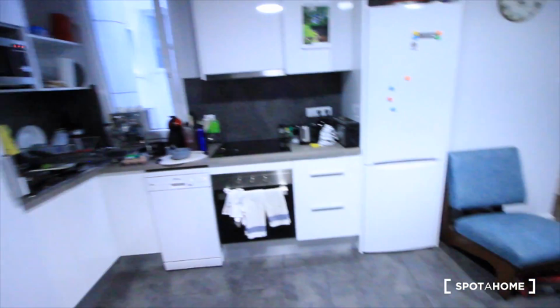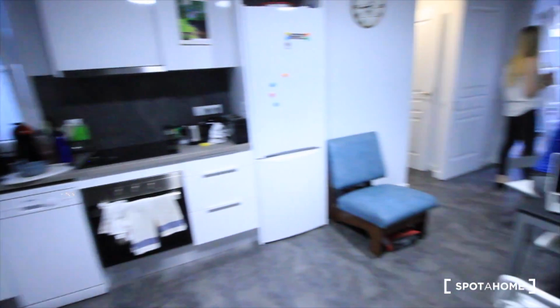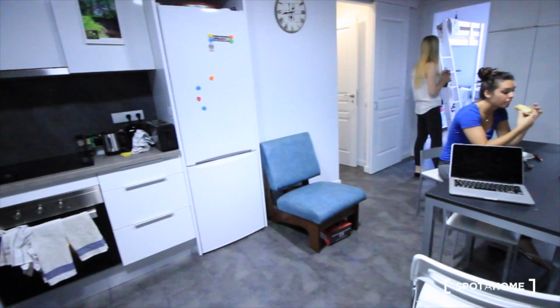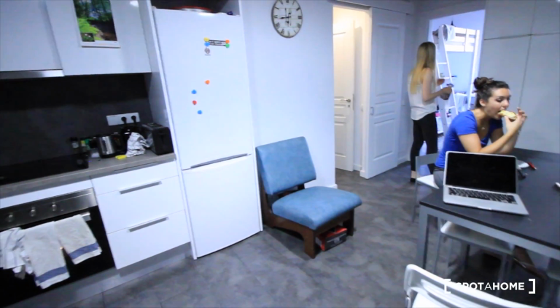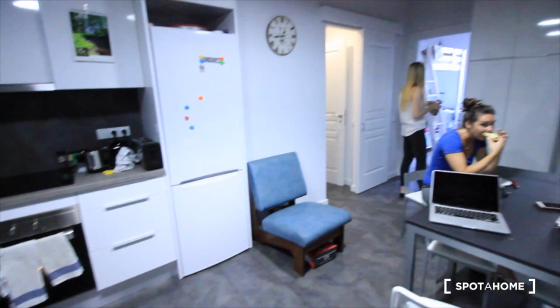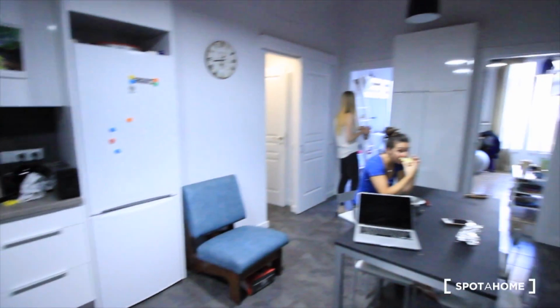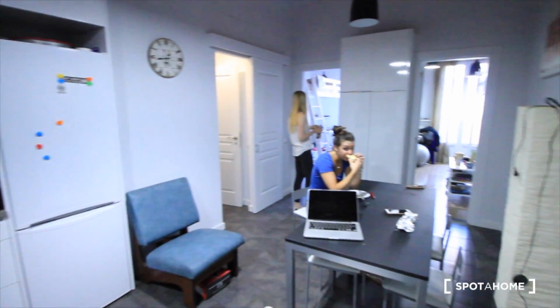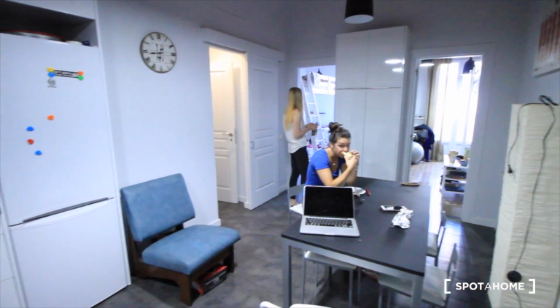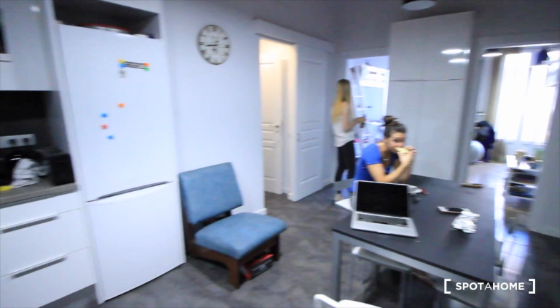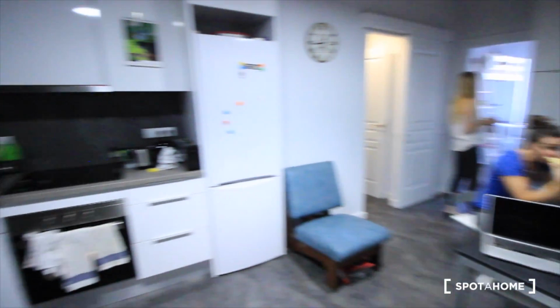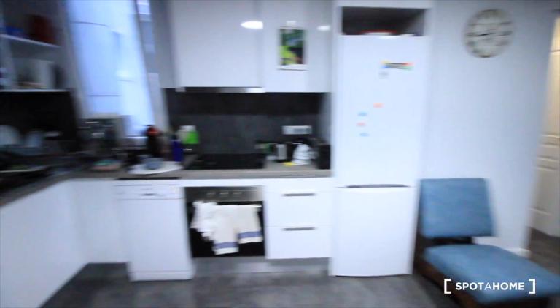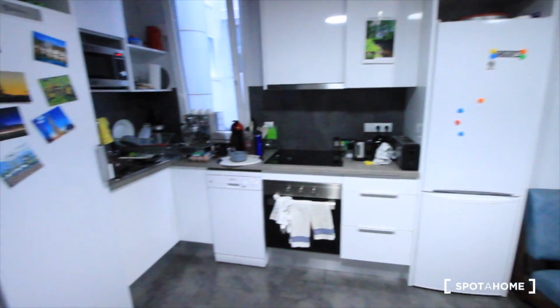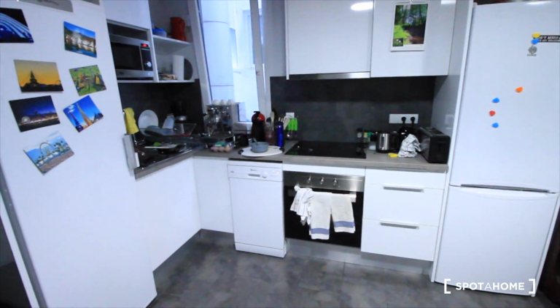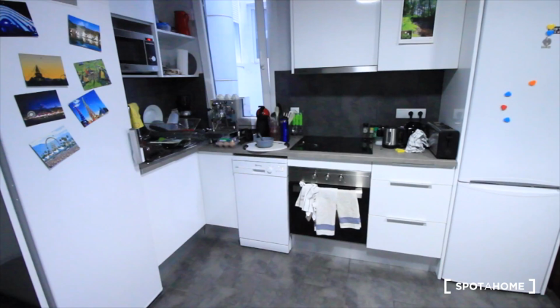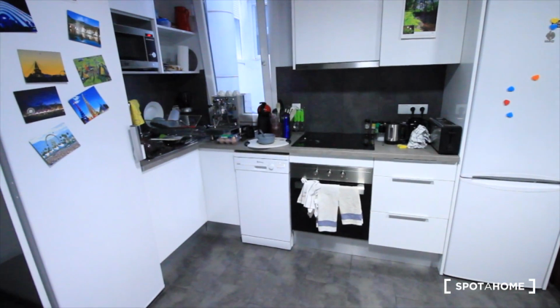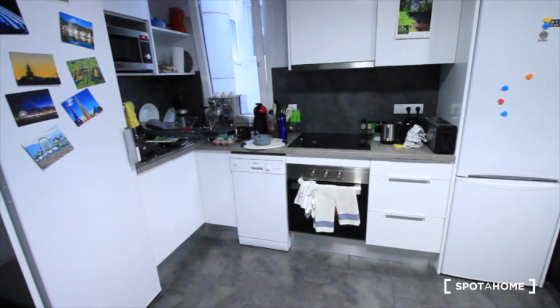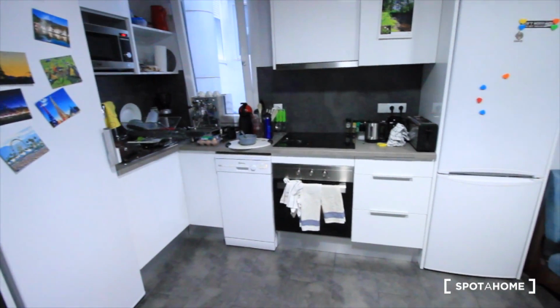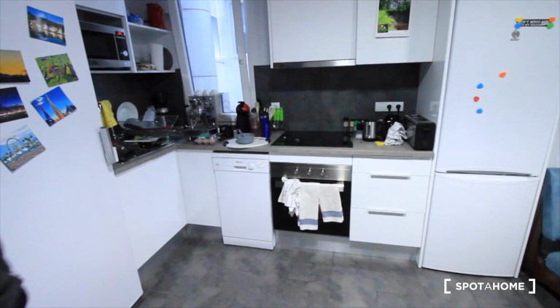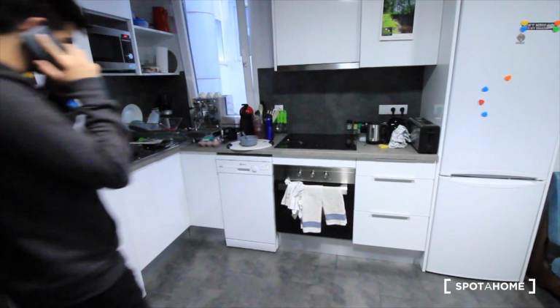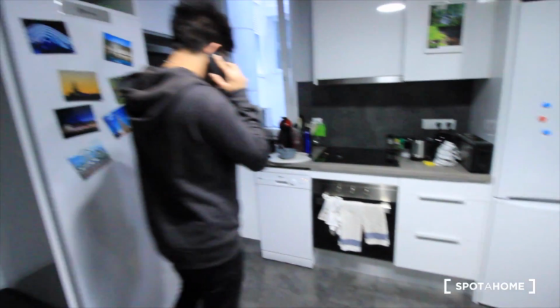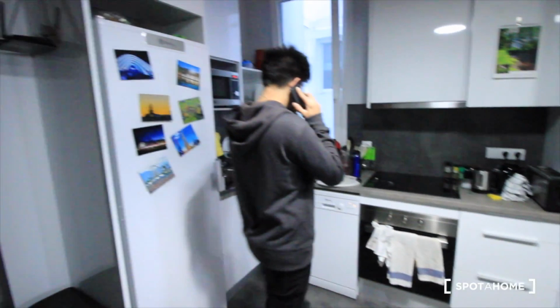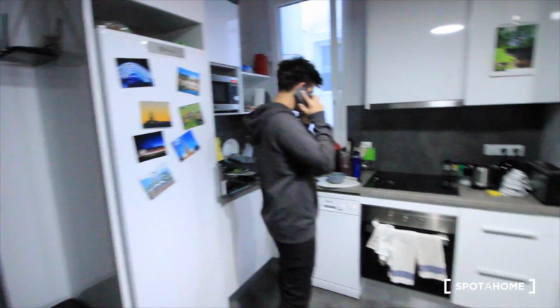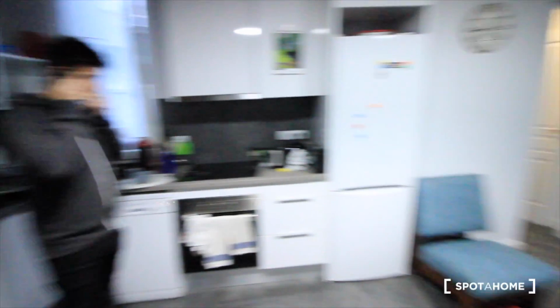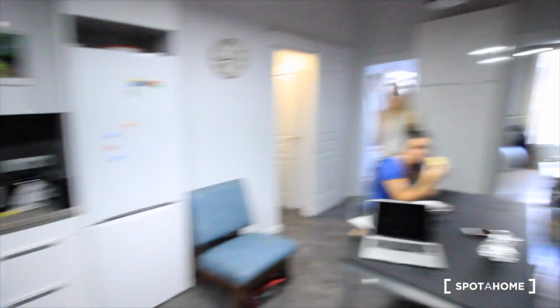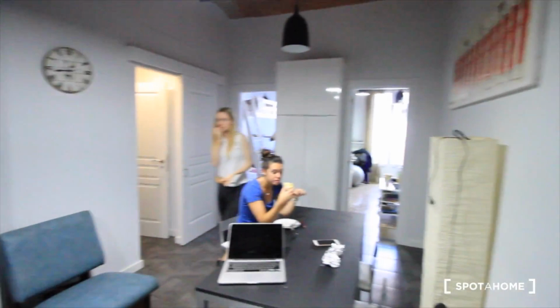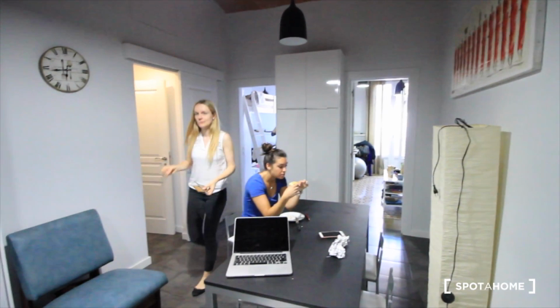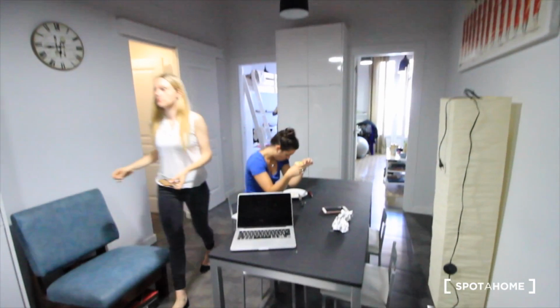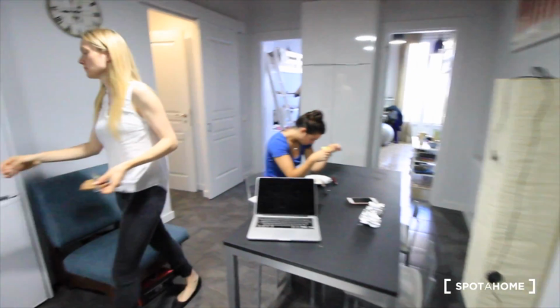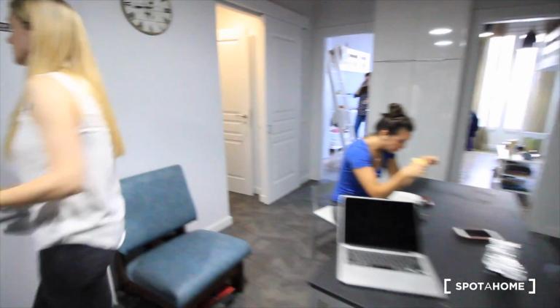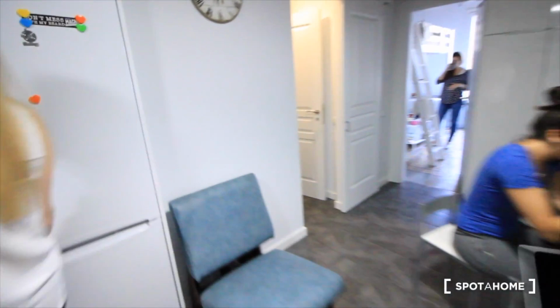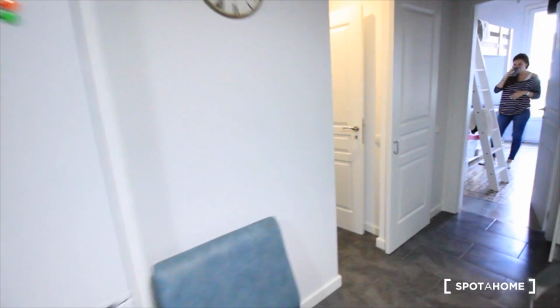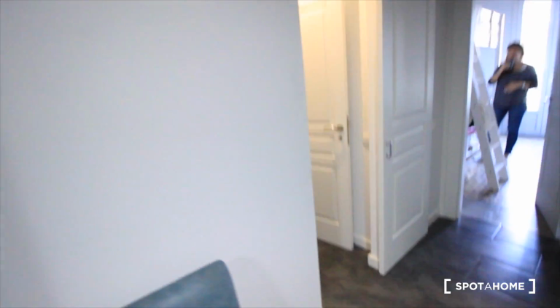Here we have the living room. We have the kitchen, with a dishwasher, the oven with ceramic, and a window. And here we have the first two bedrooms — there's also a bathroom here.